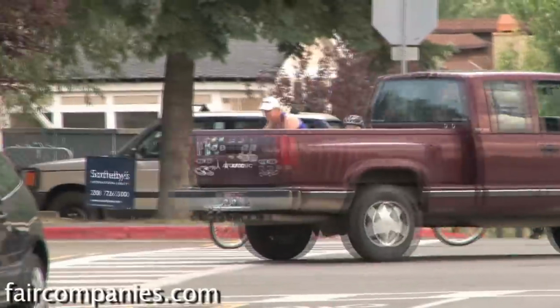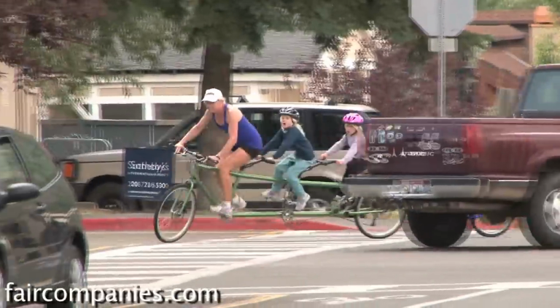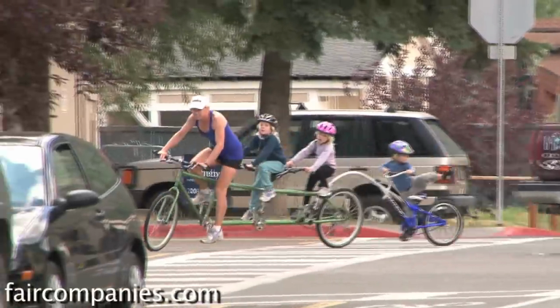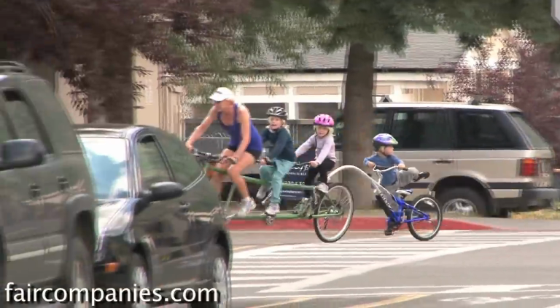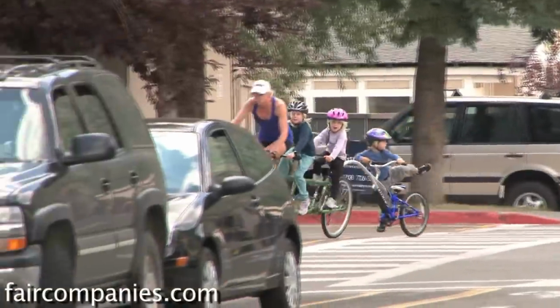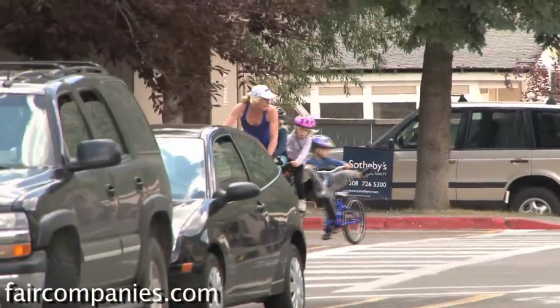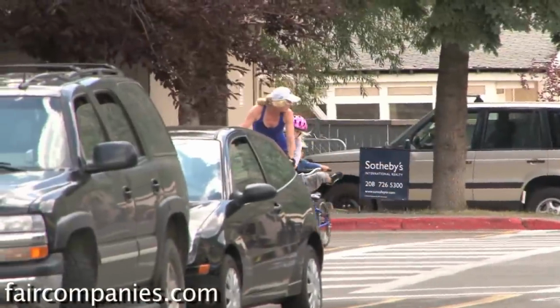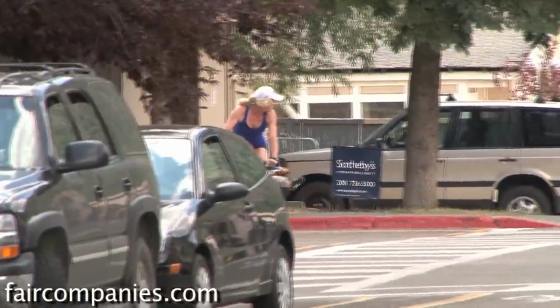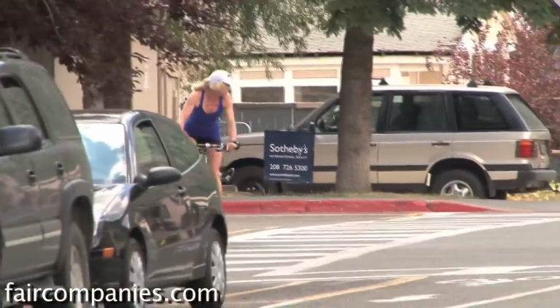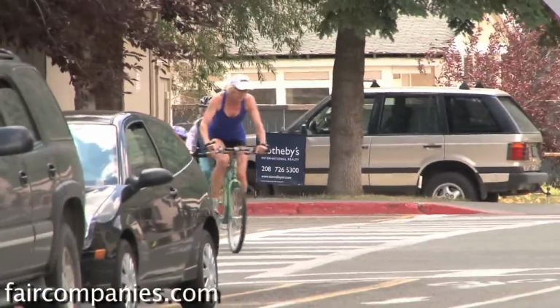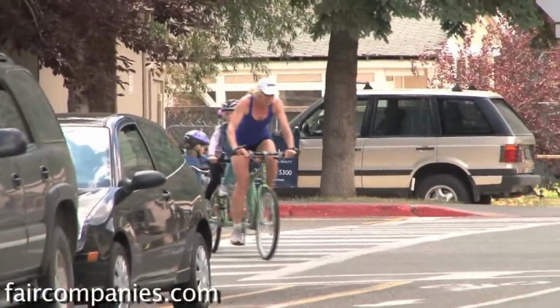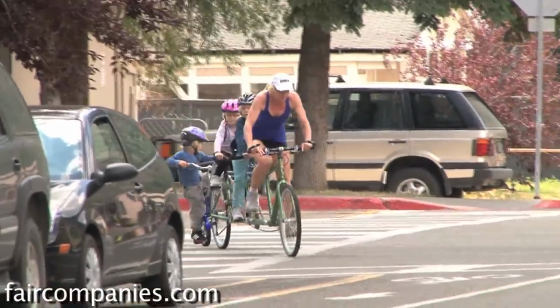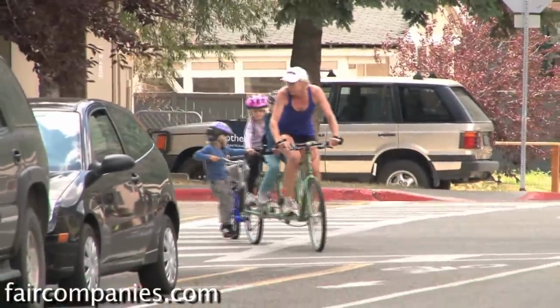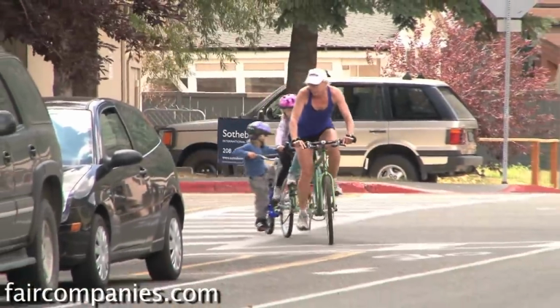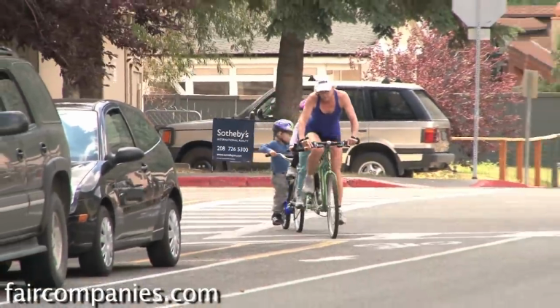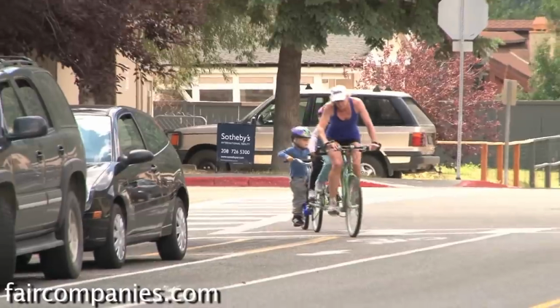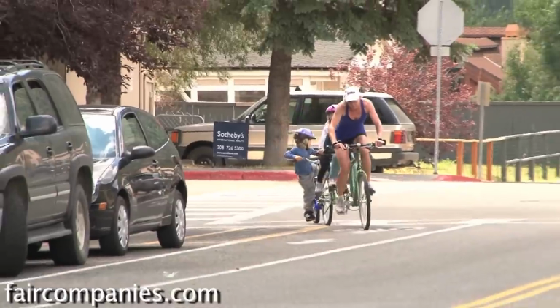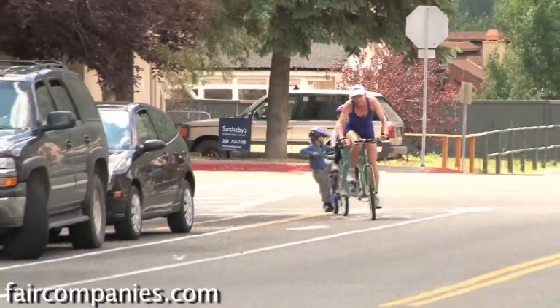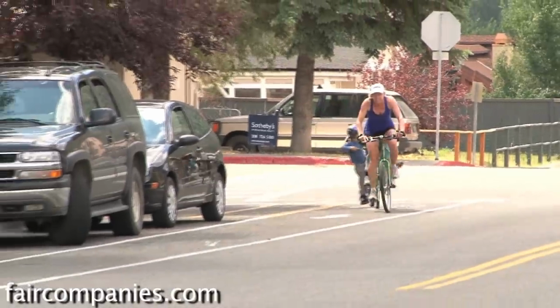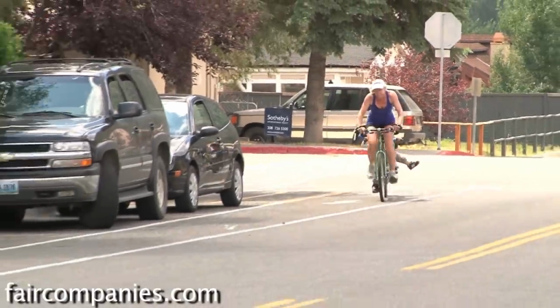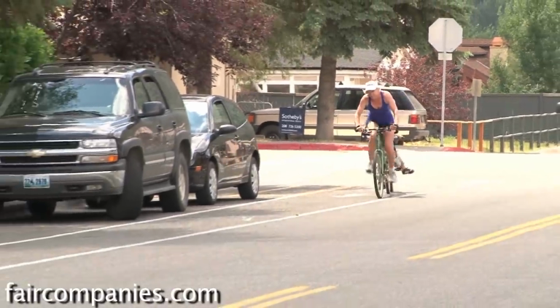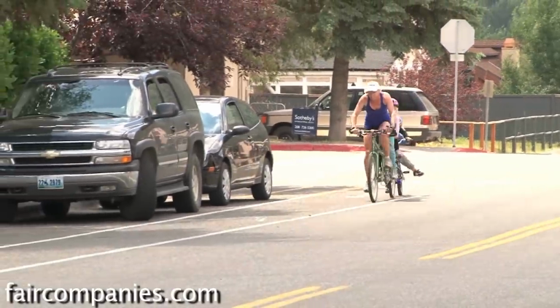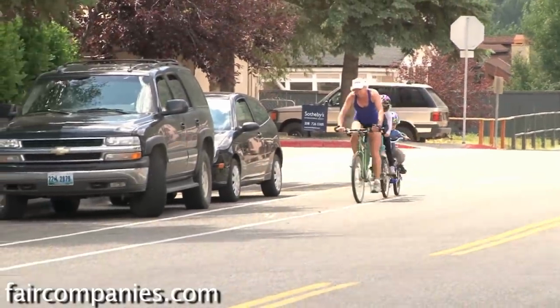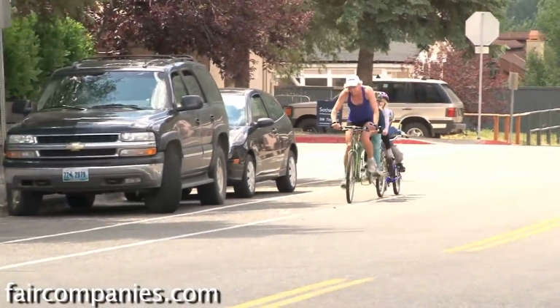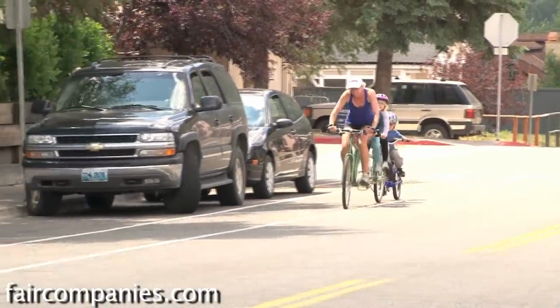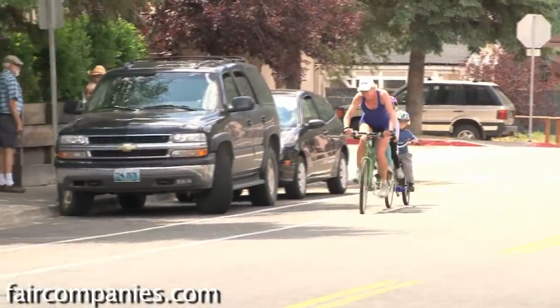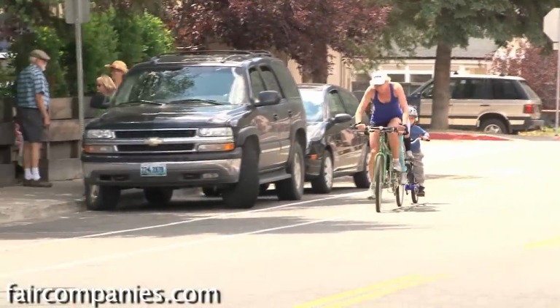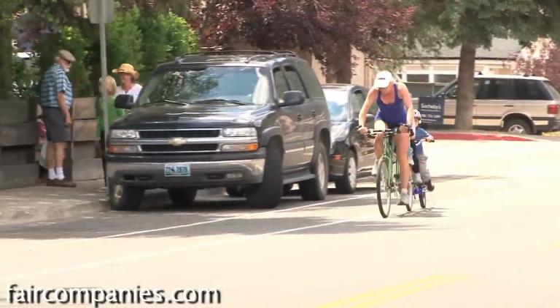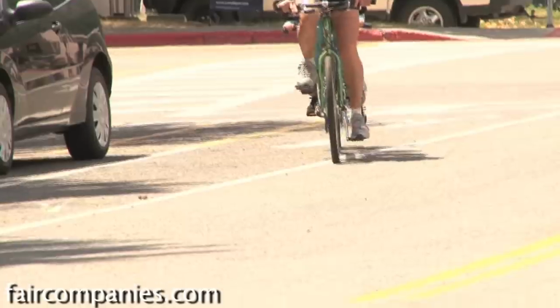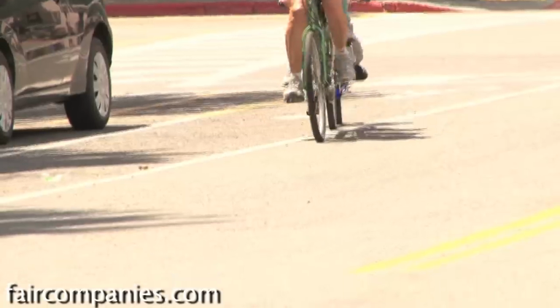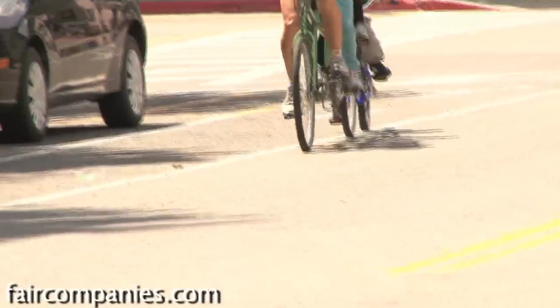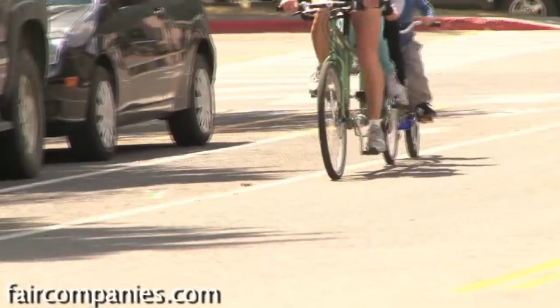We had to ride three days without our car because our car was broken. So you got to just bike? Yeah. Really? Yep.